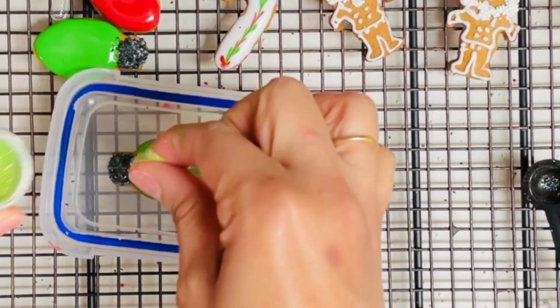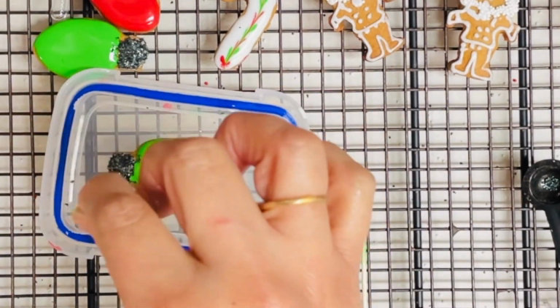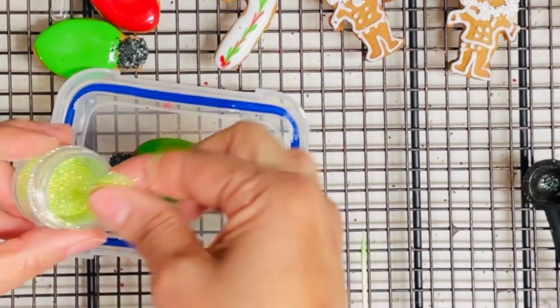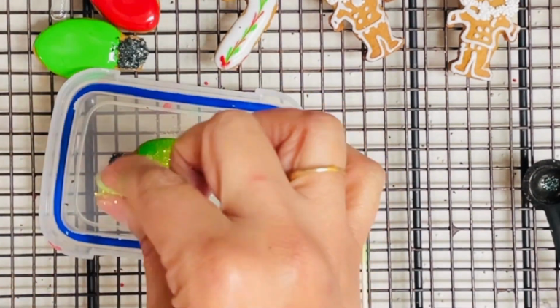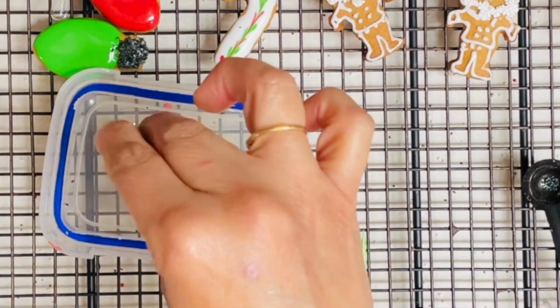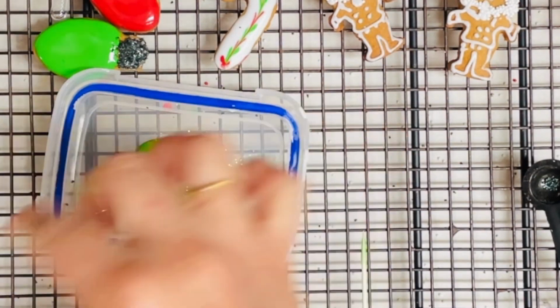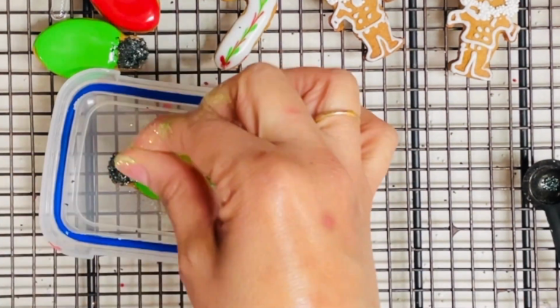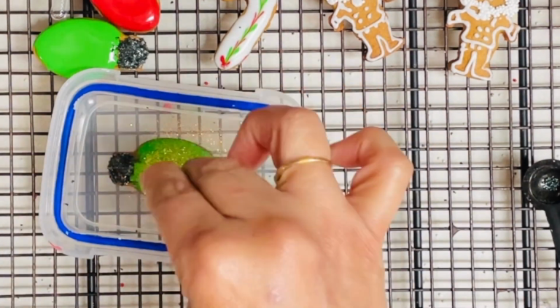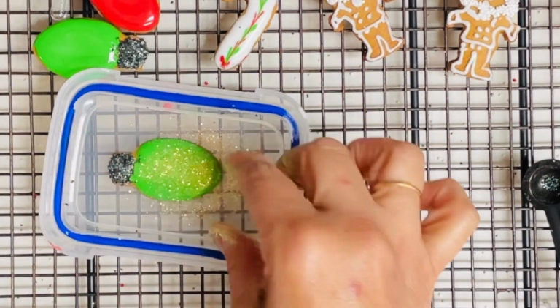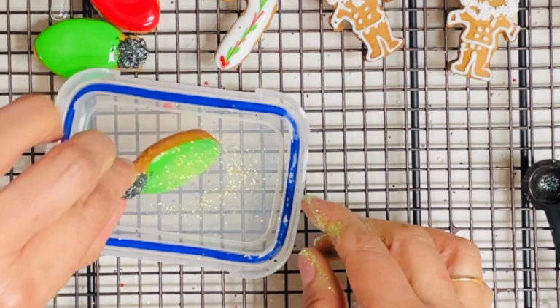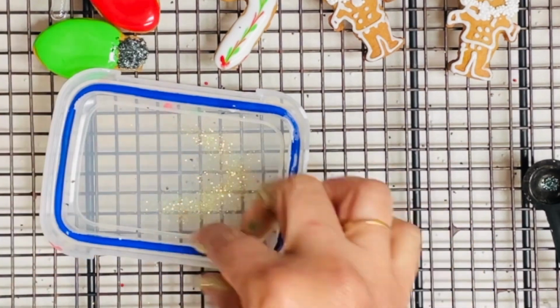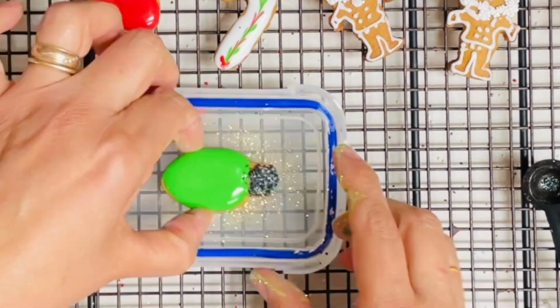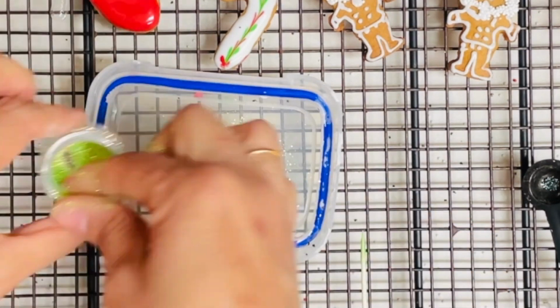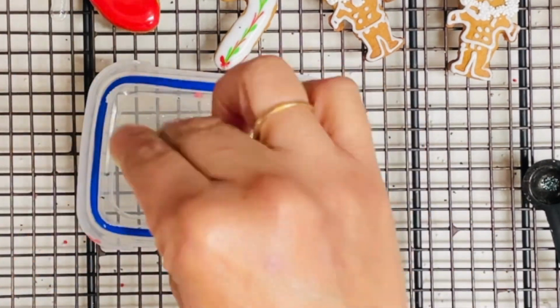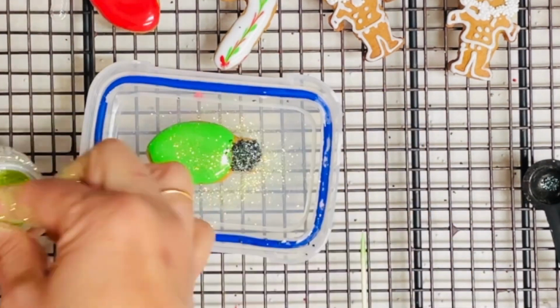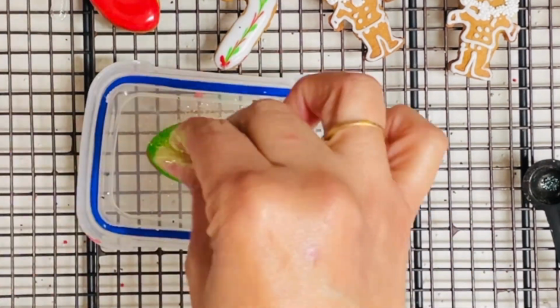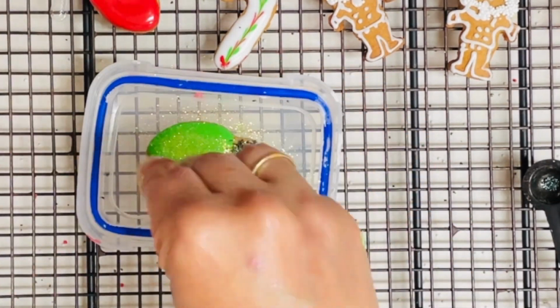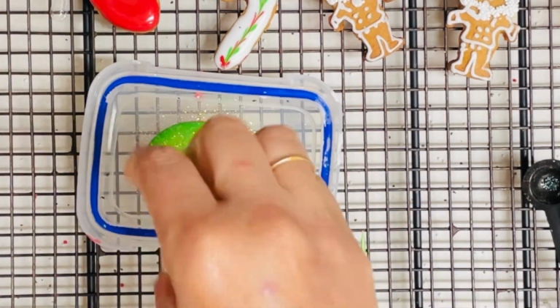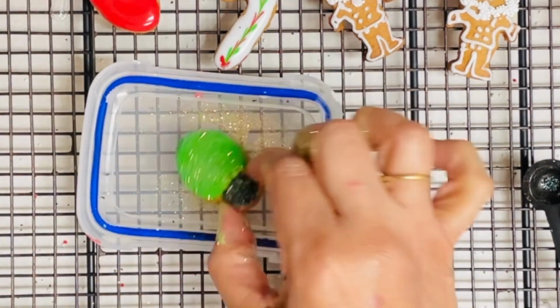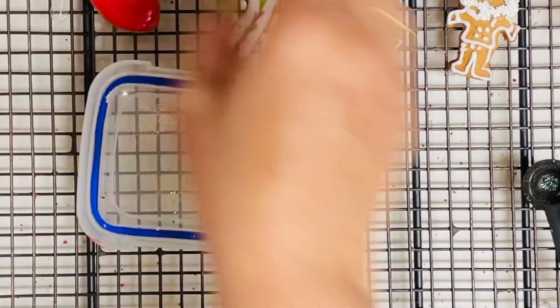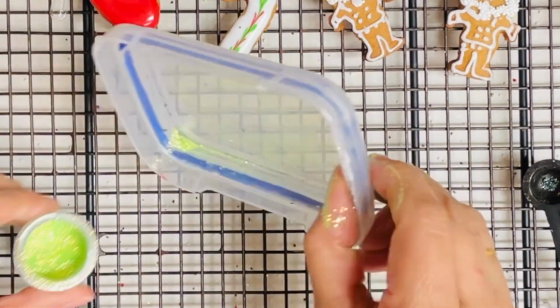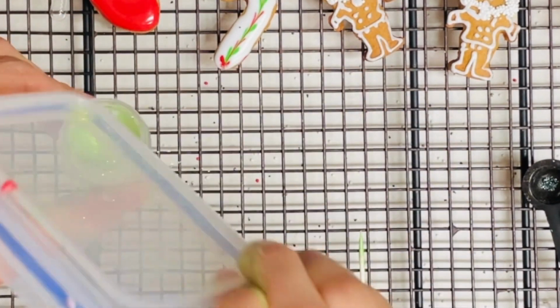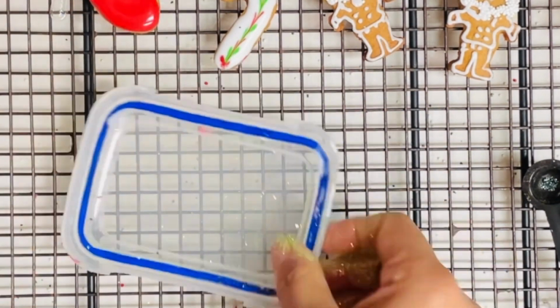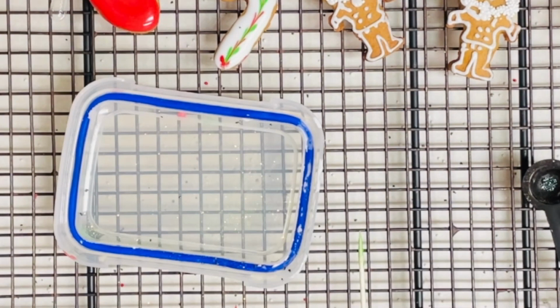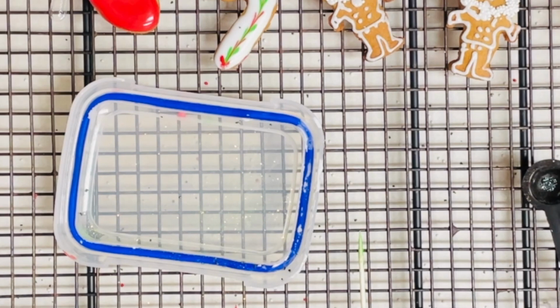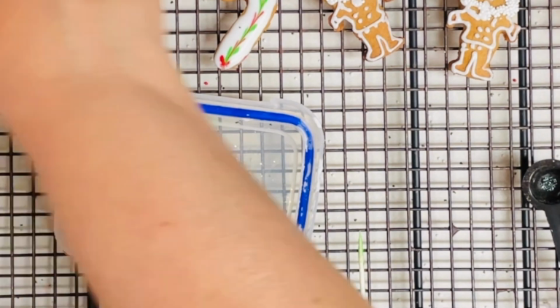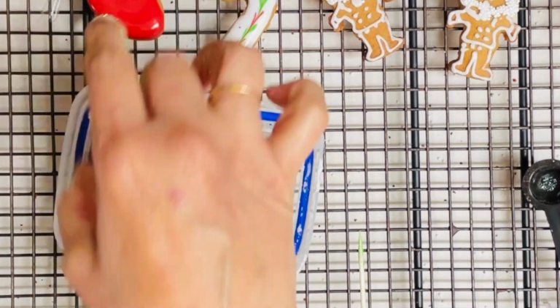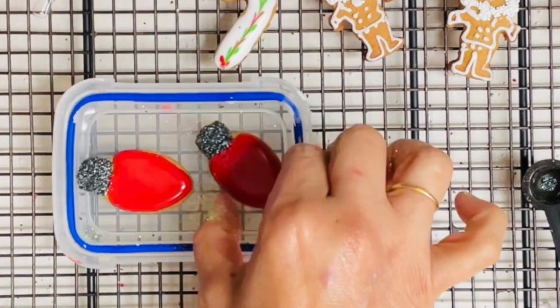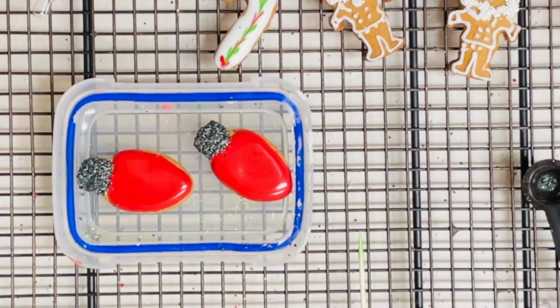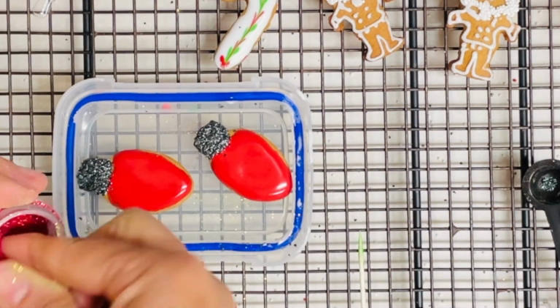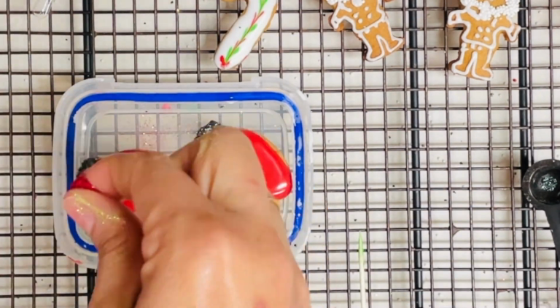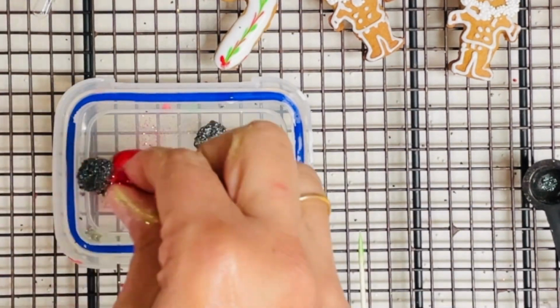When you want to decorate cookies using edible glitter, you need to be very careful when you buy them — read the description of the item, because some edible glitters are just for decorating, not for eating.